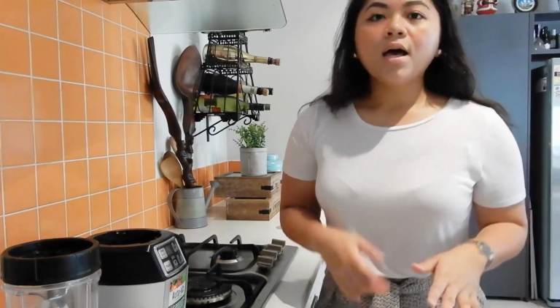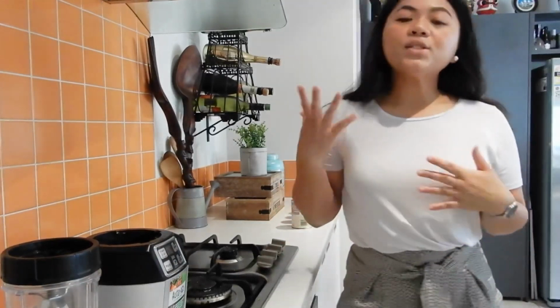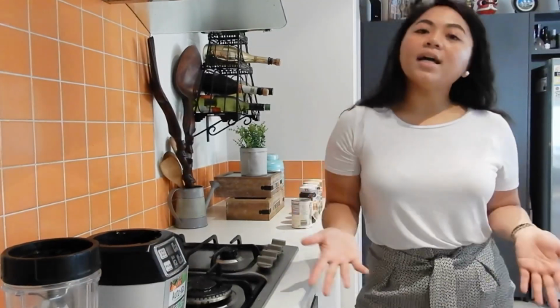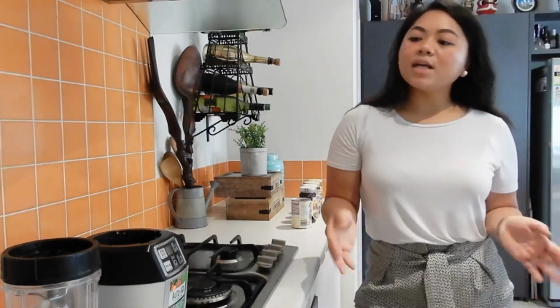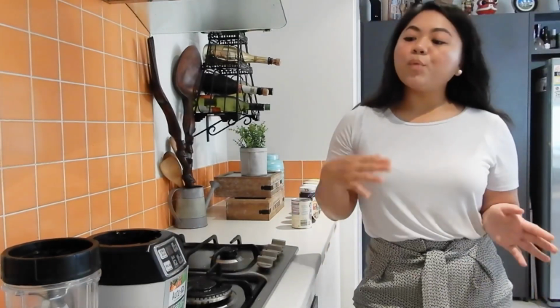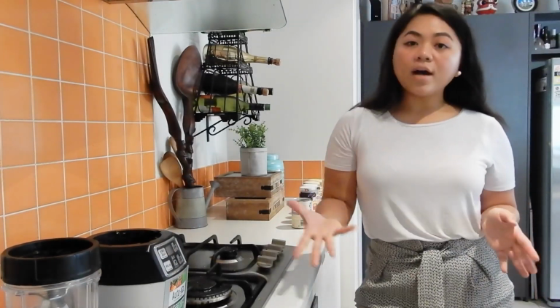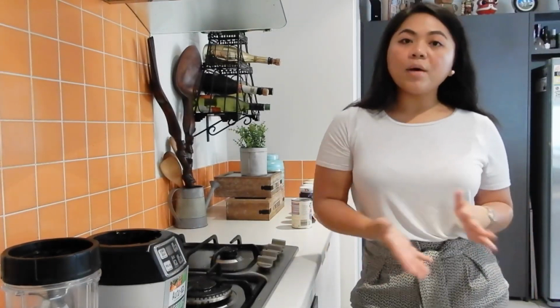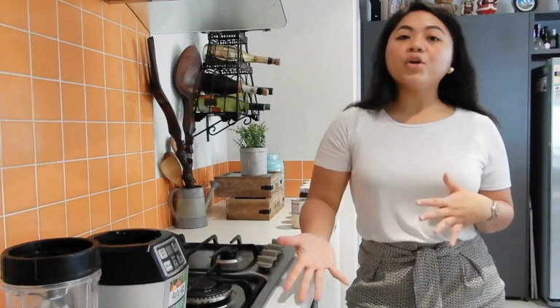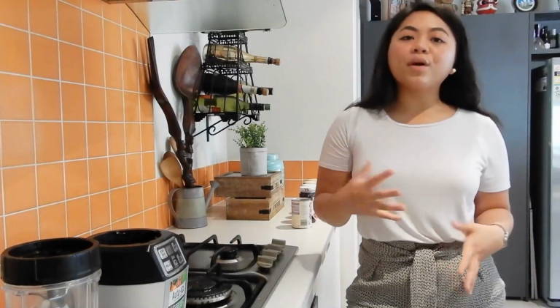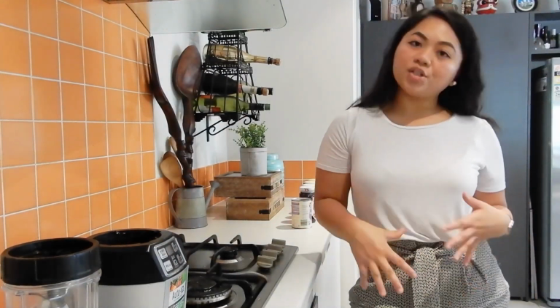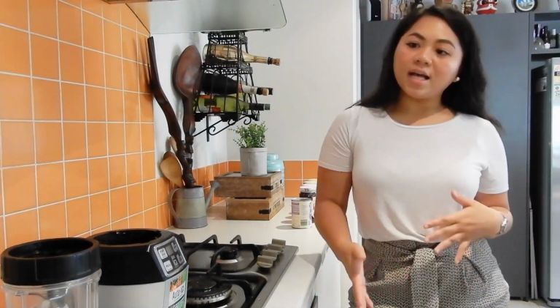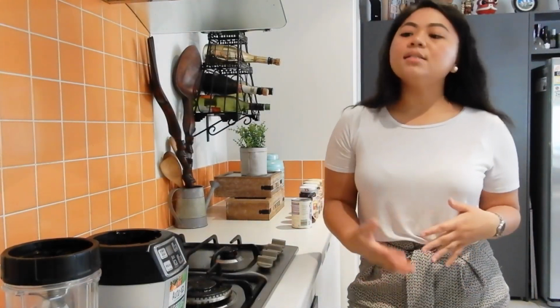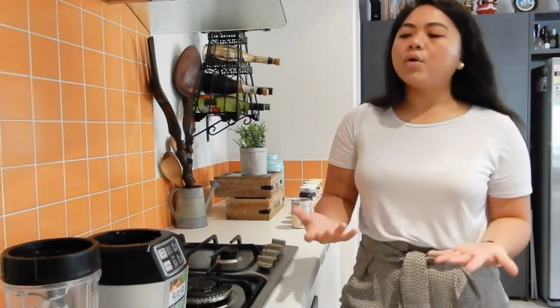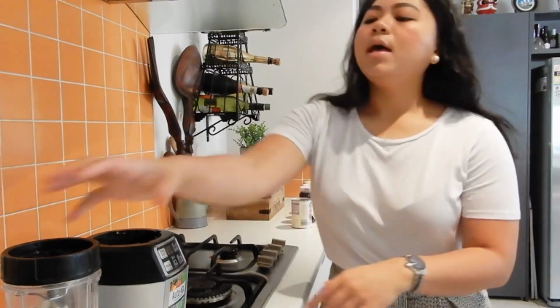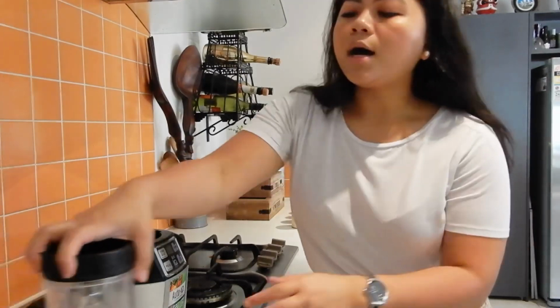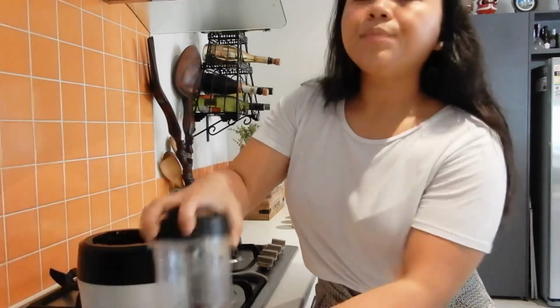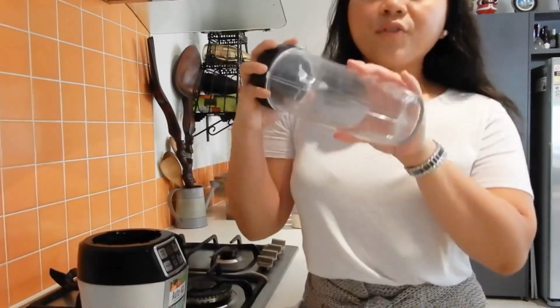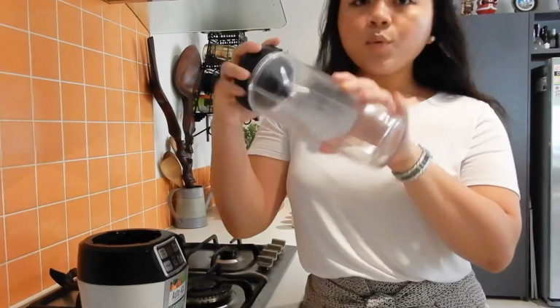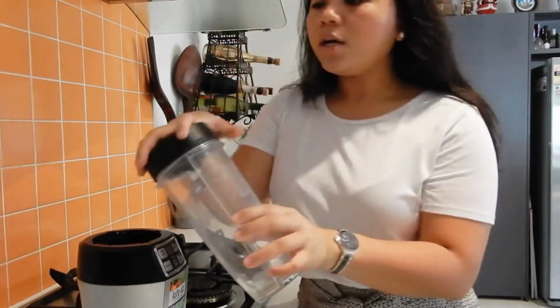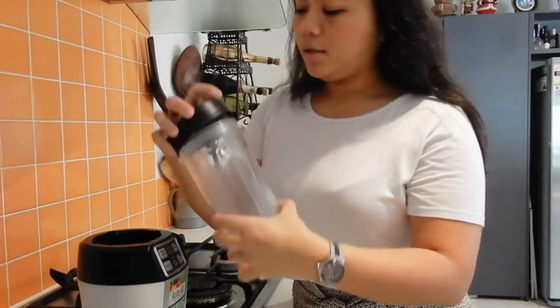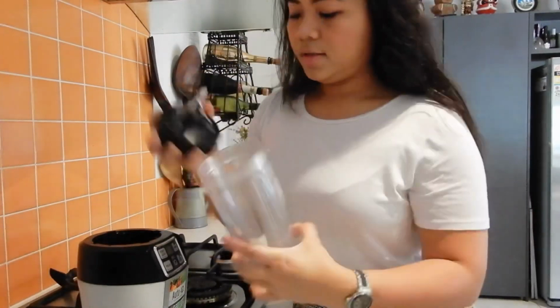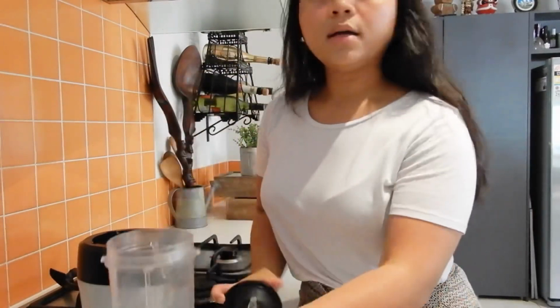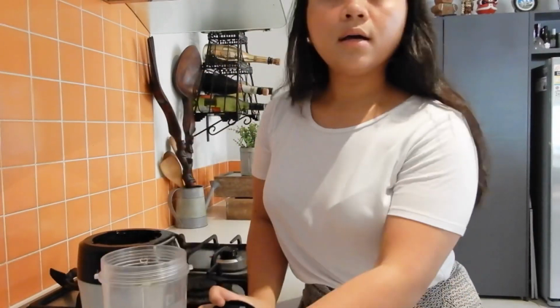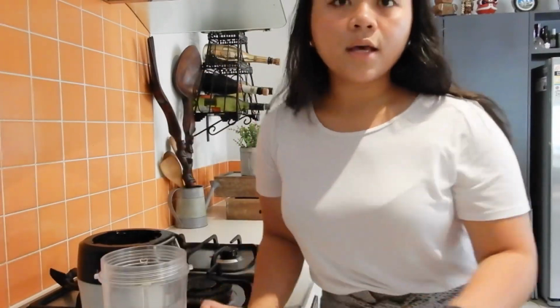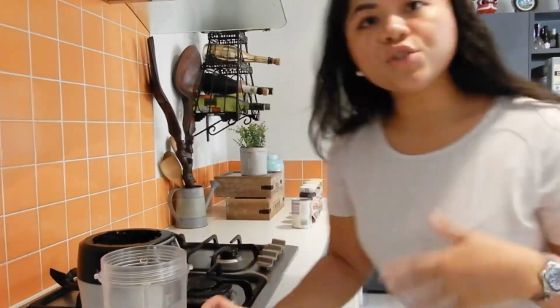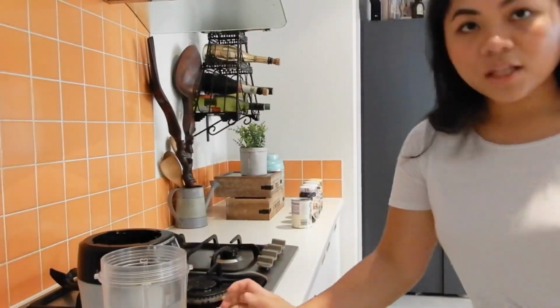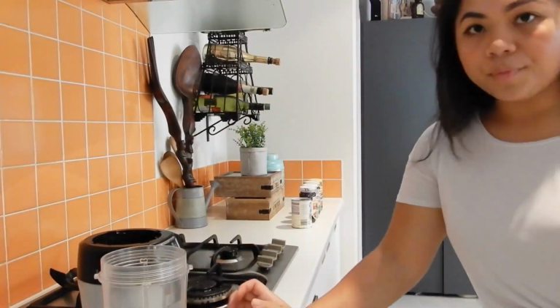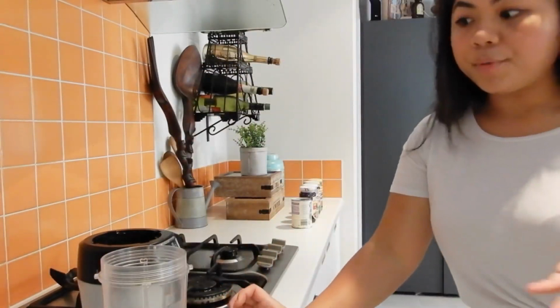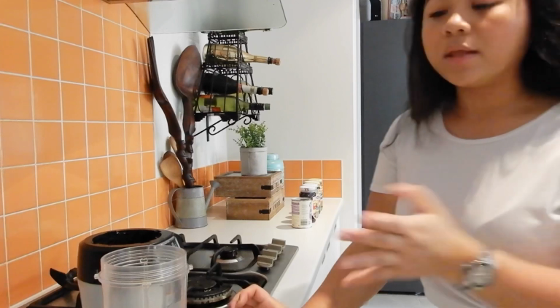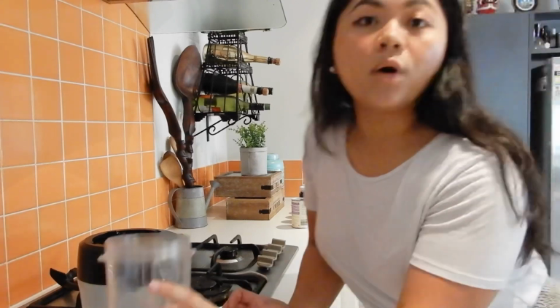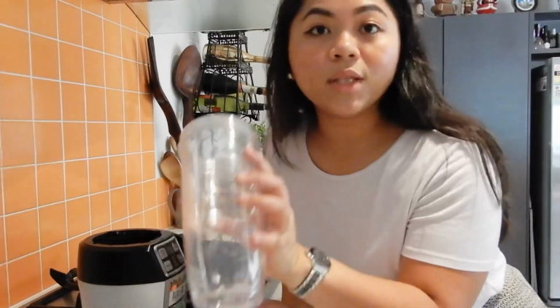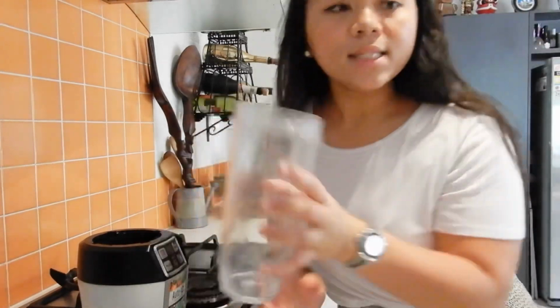So guys, I'm gonna show you how I crush the ice. I've got this one here, and I will just fill up this one with ice.